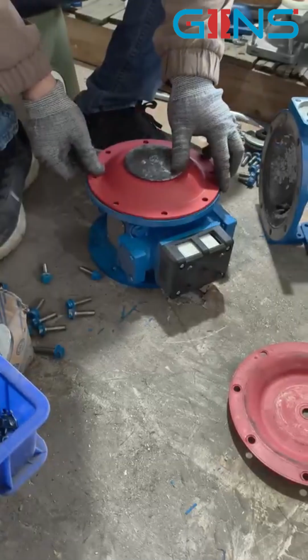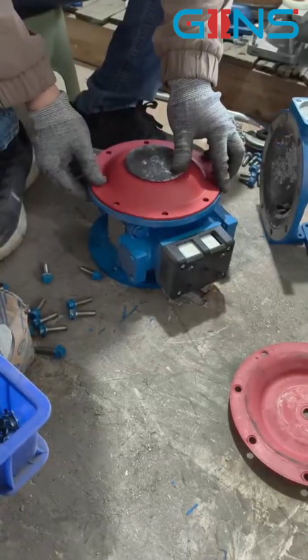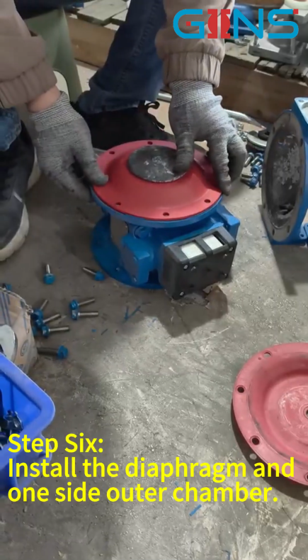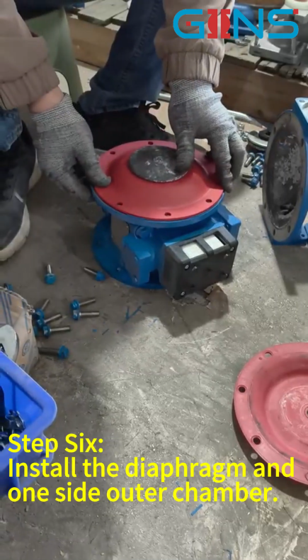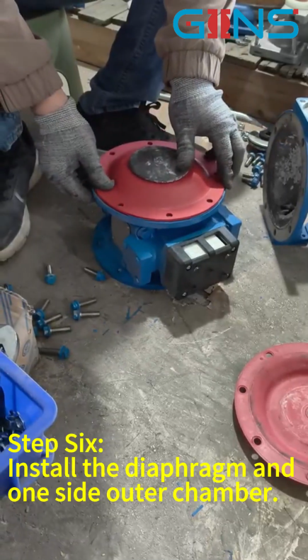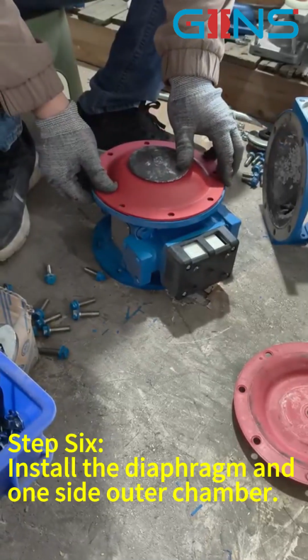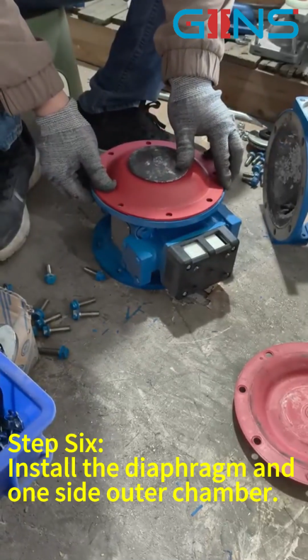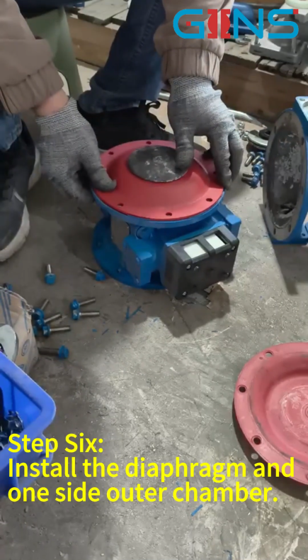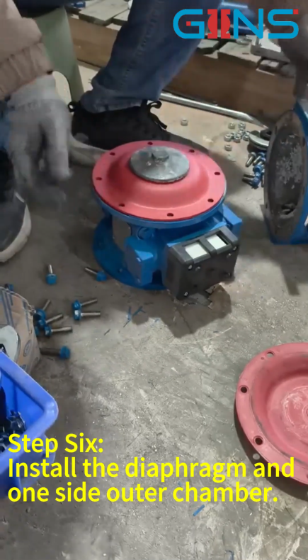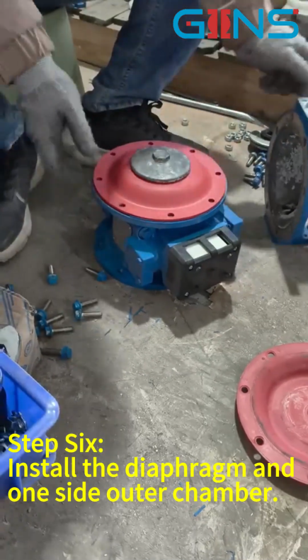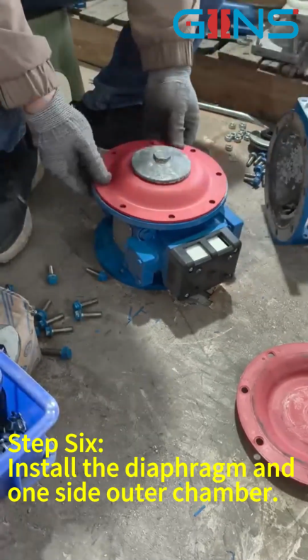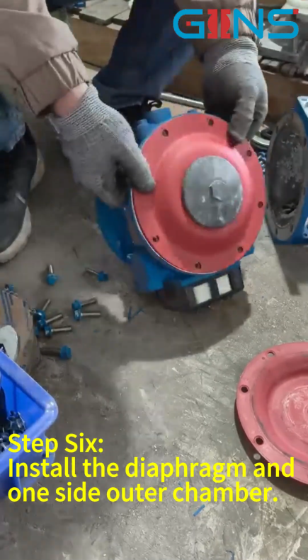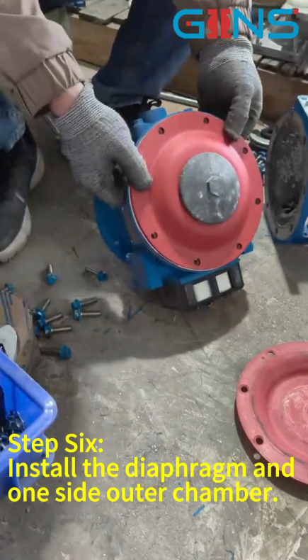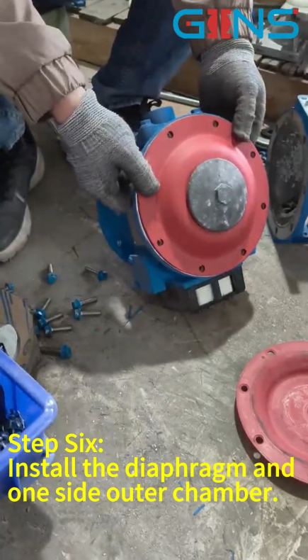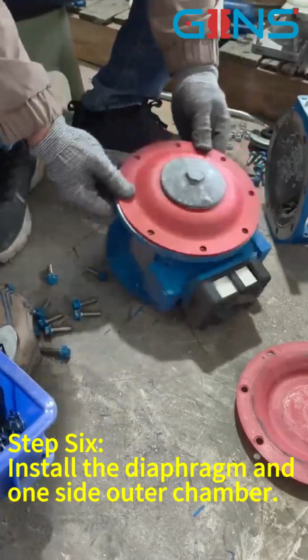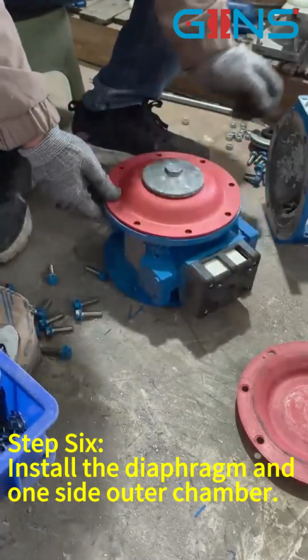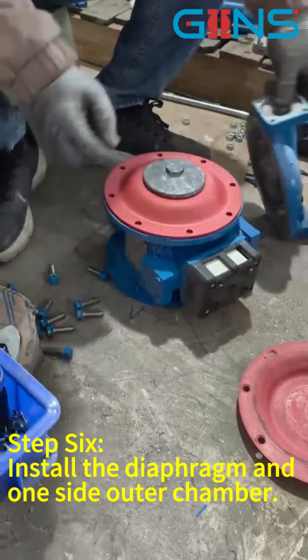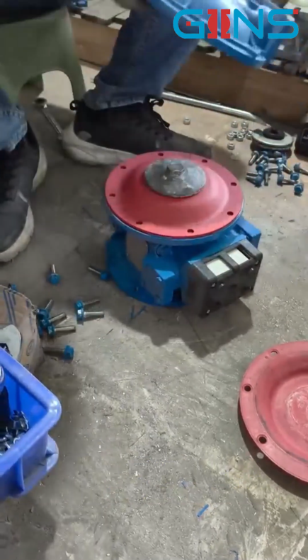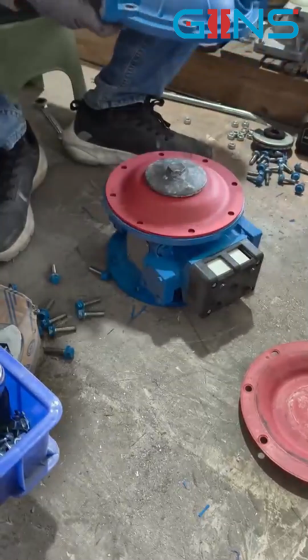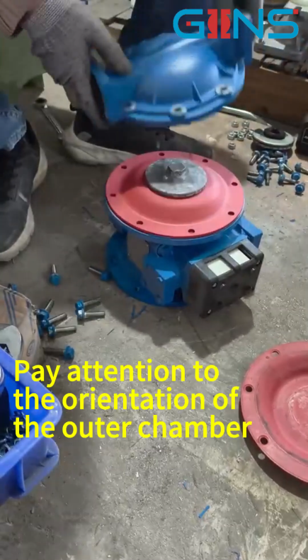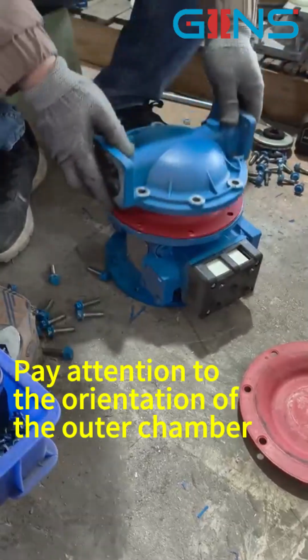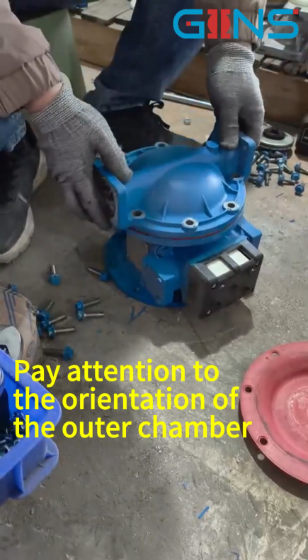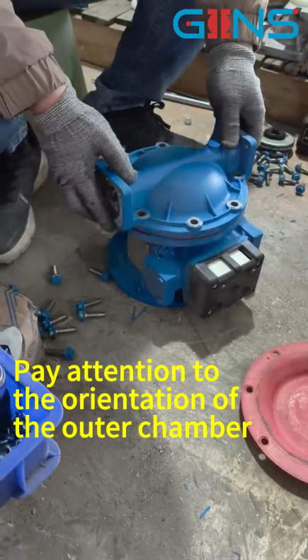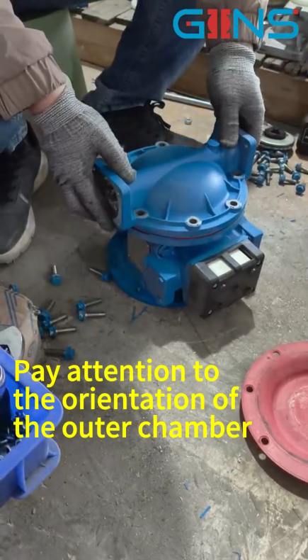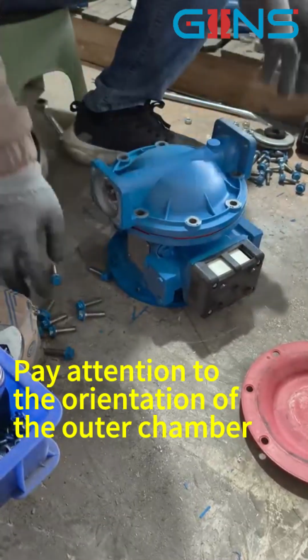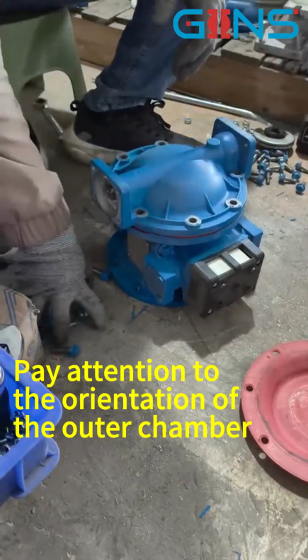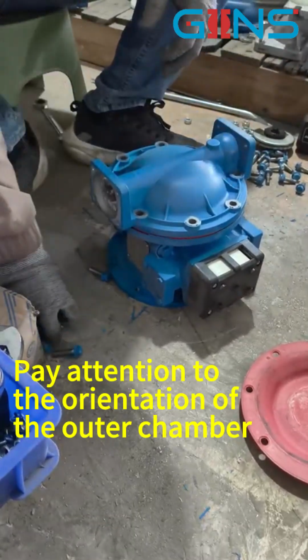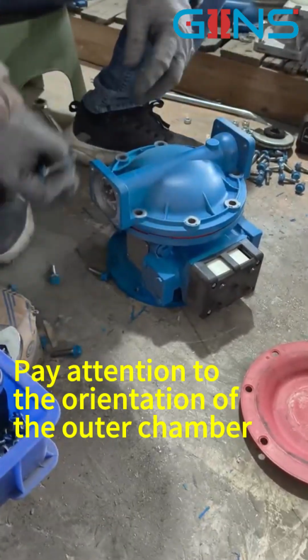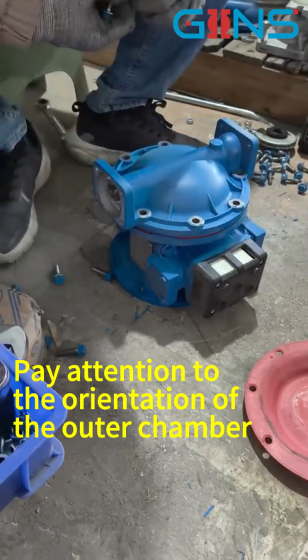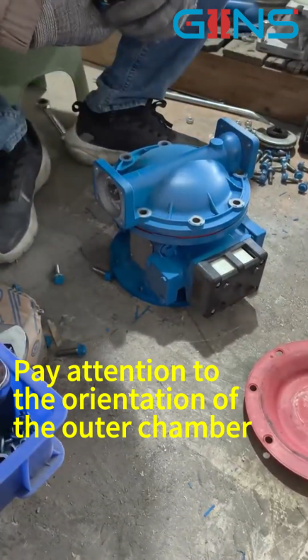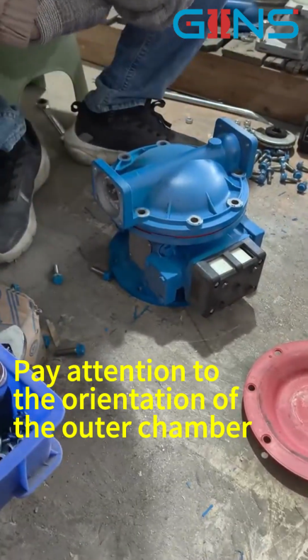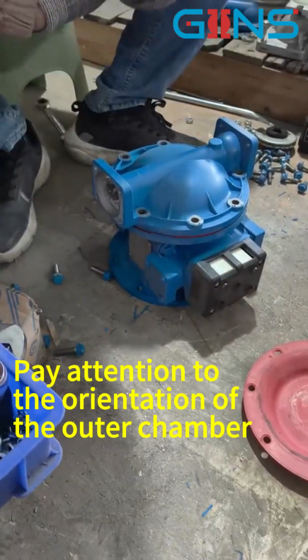Step 6: Install the diaphragm and one side outer chamber. Pay attention to the orientation of the outer chamber.